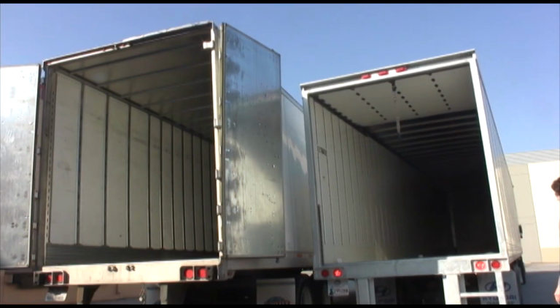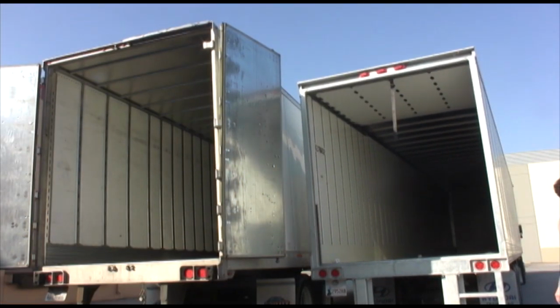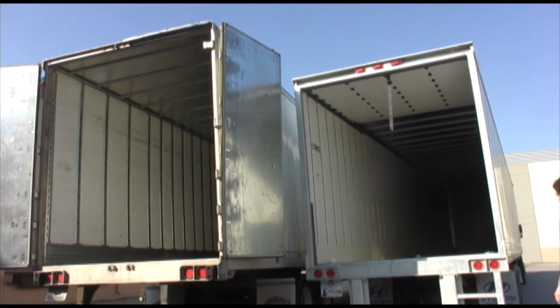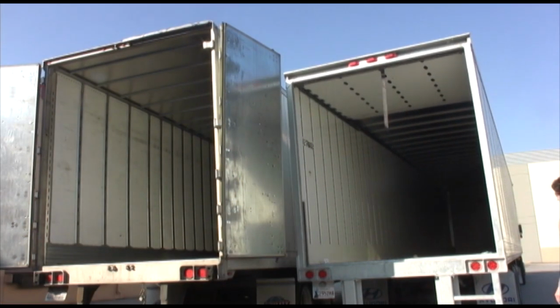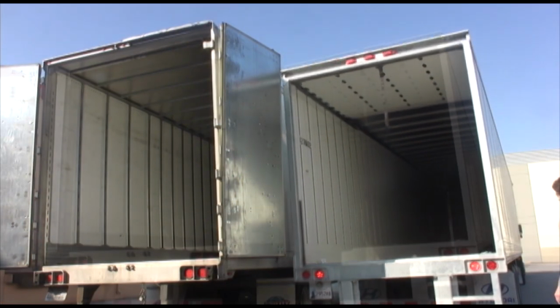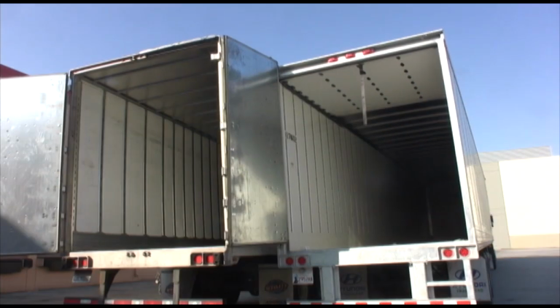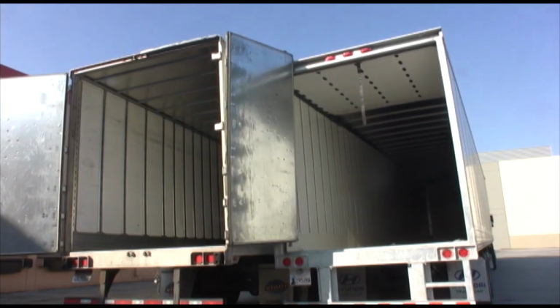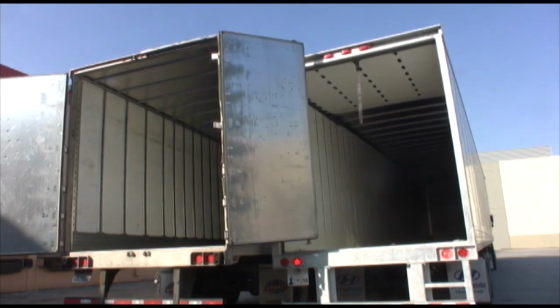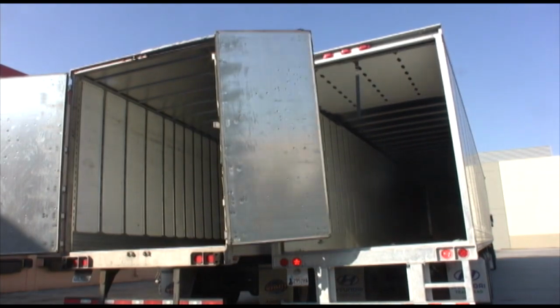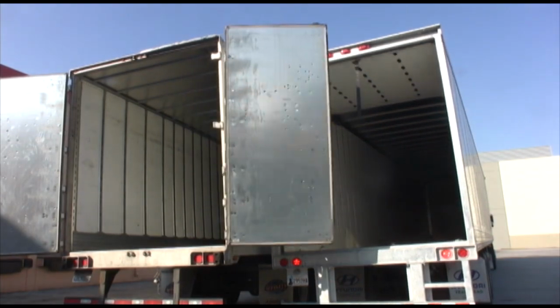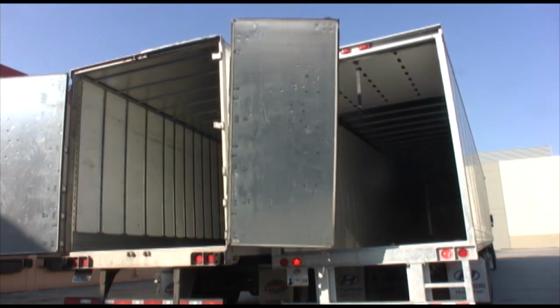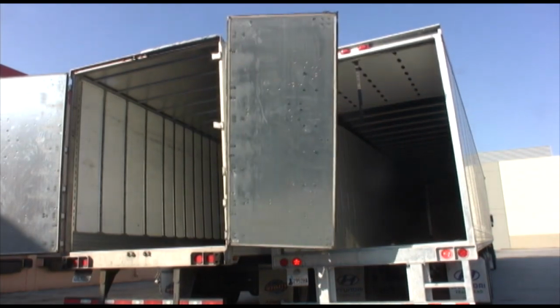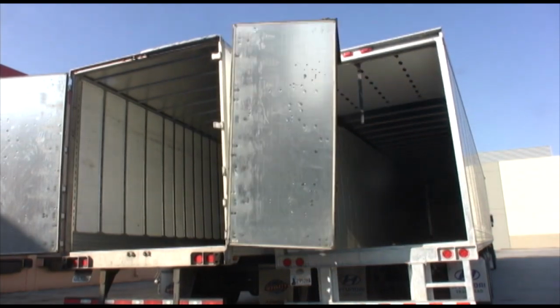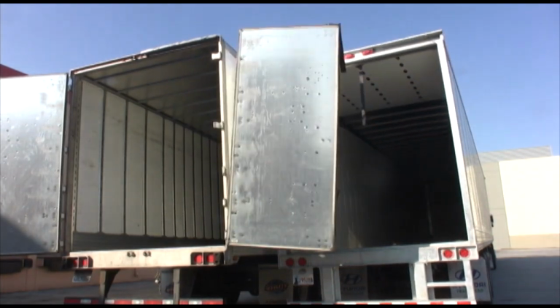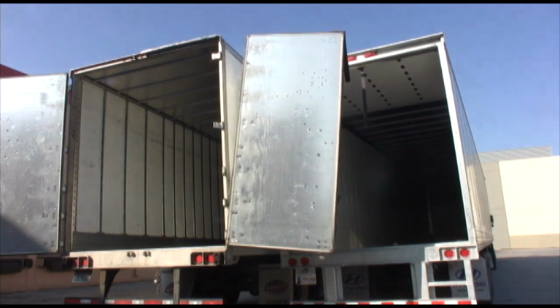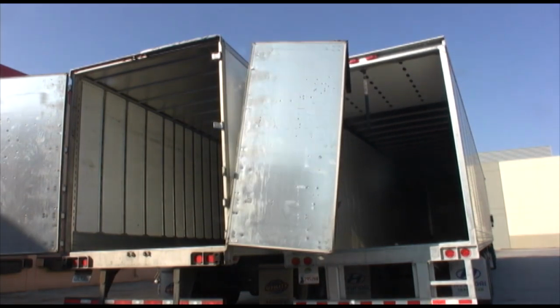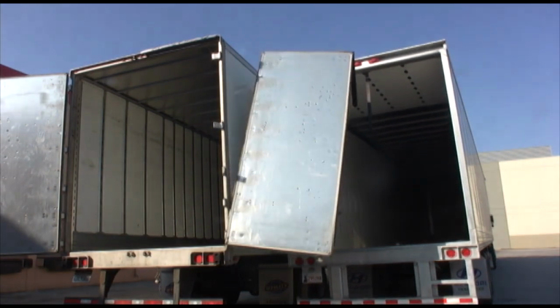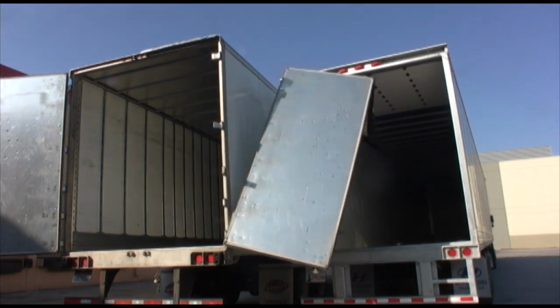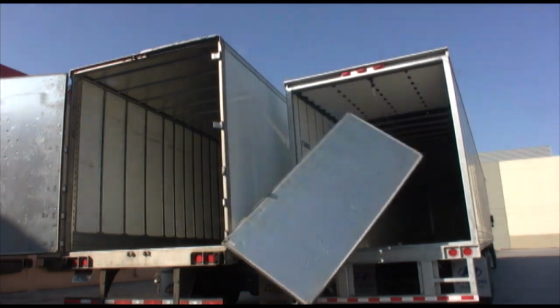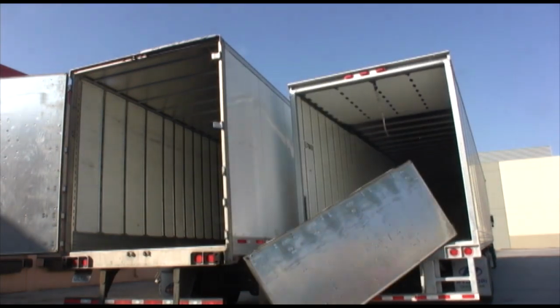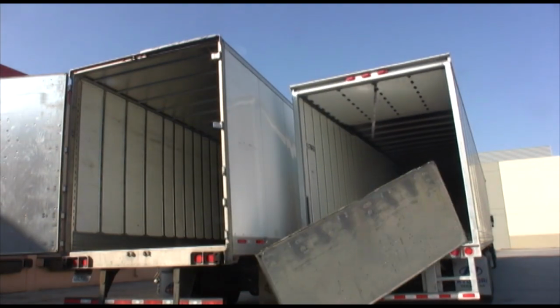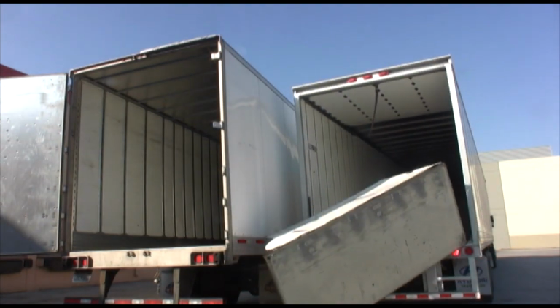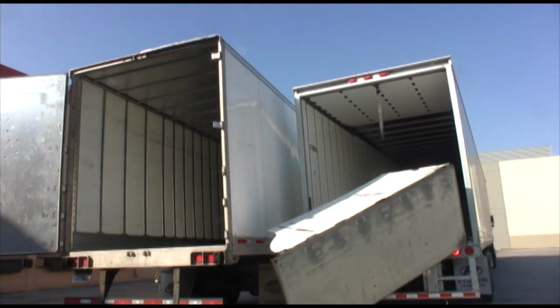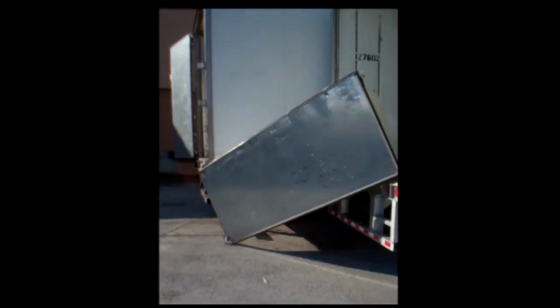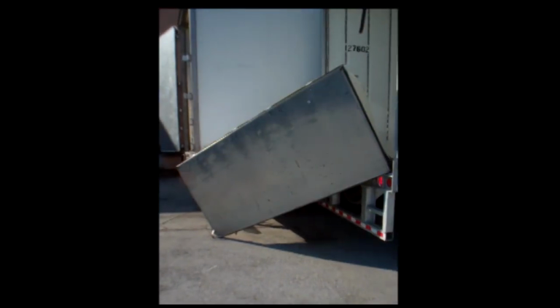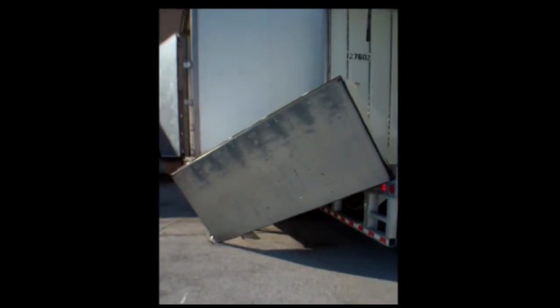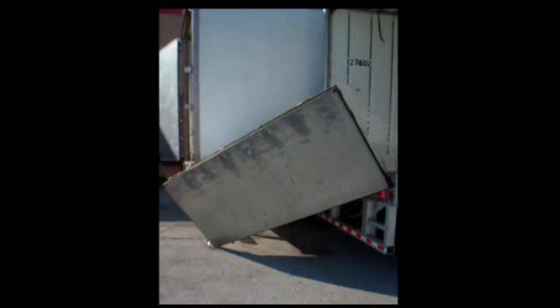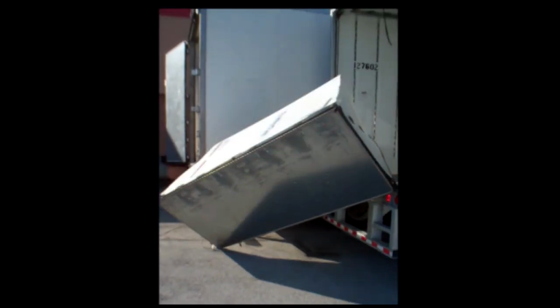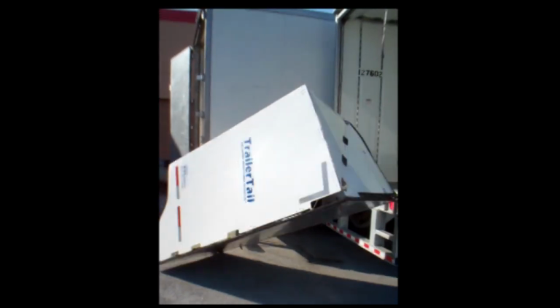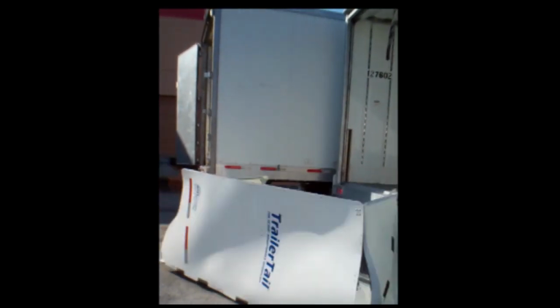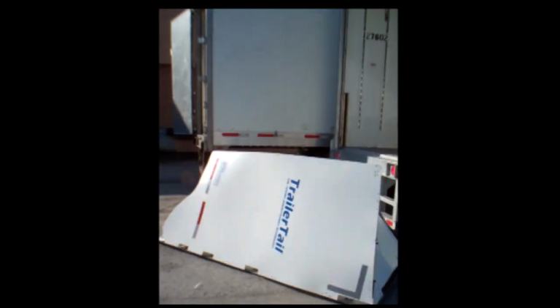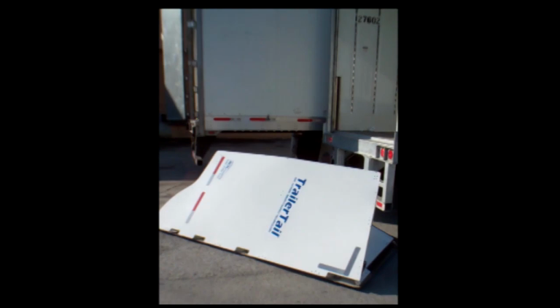Trailer Tails are designed to lie flat against the sides of a trailer and not create extra thickness. Even in an extreme door damage situation, Trailer Tails still endure.